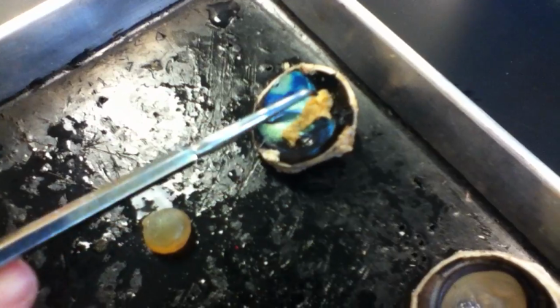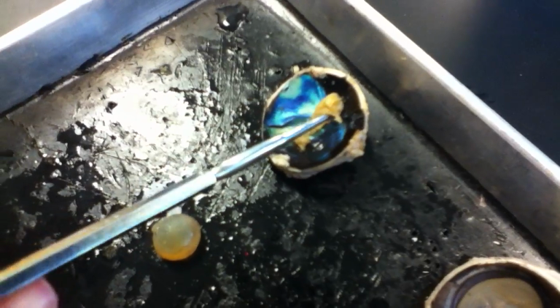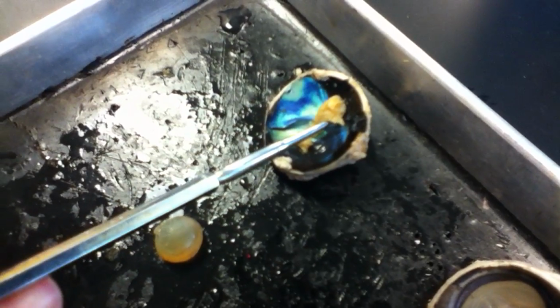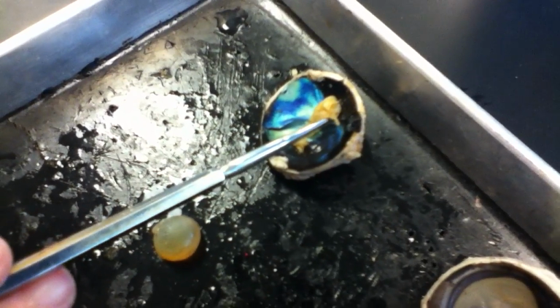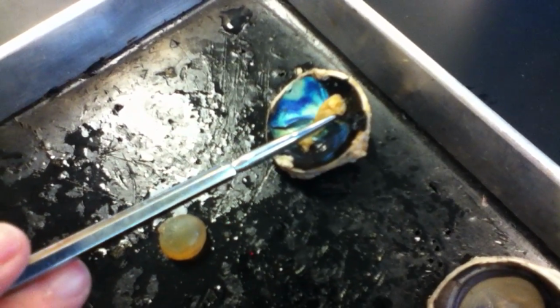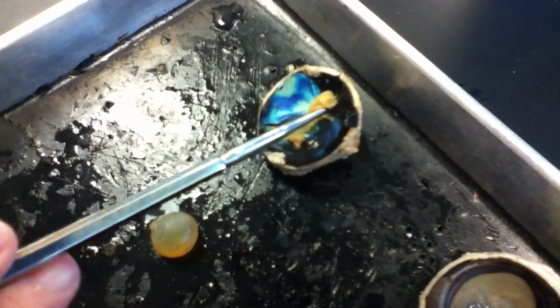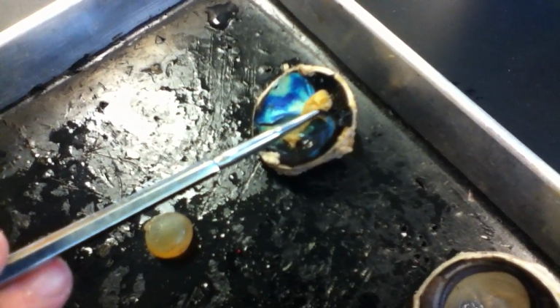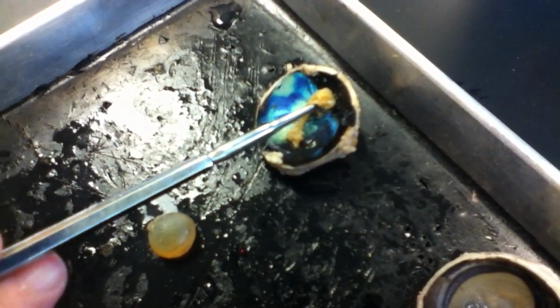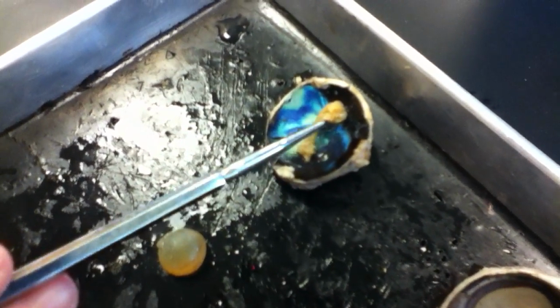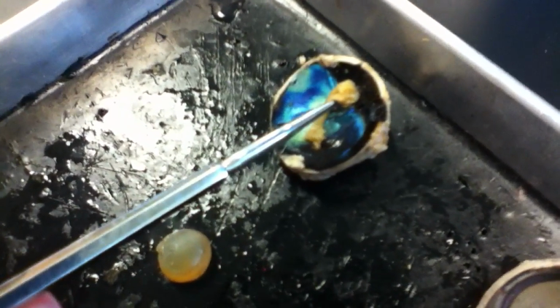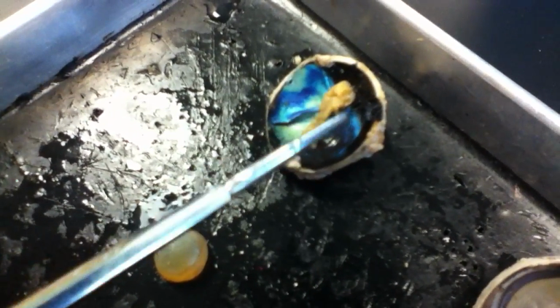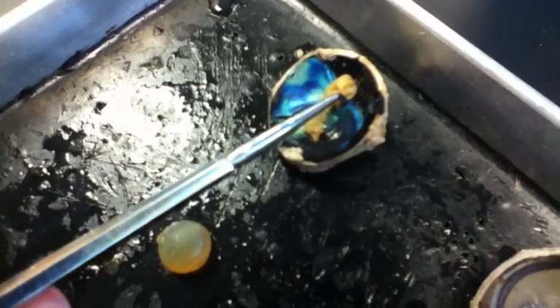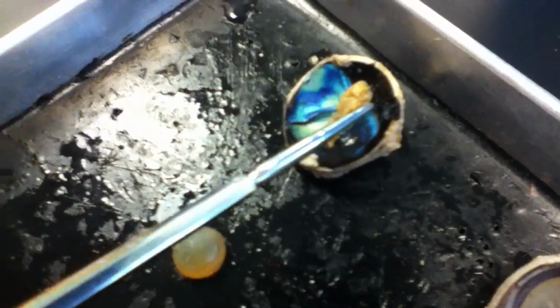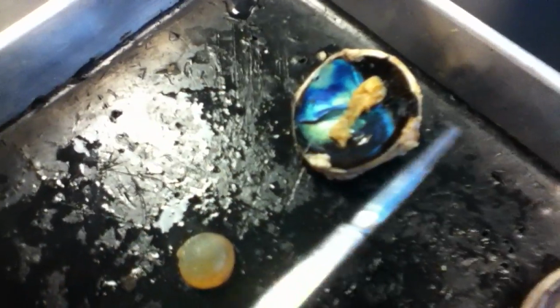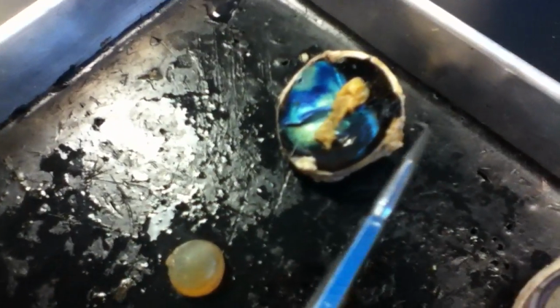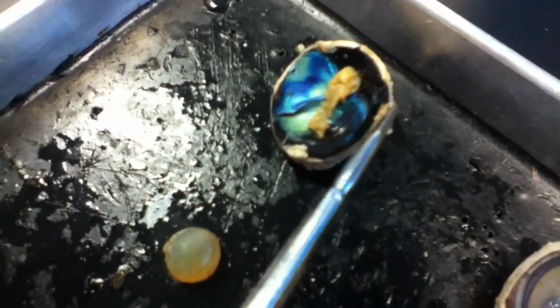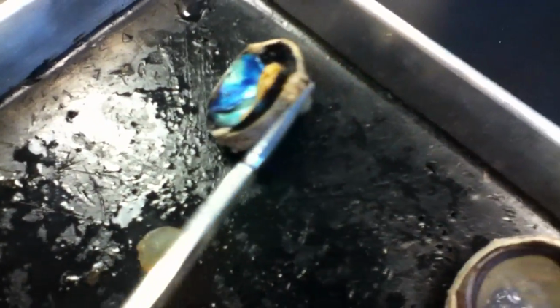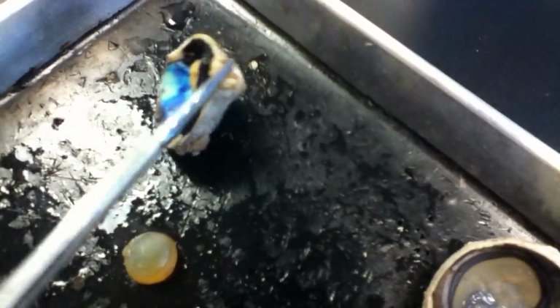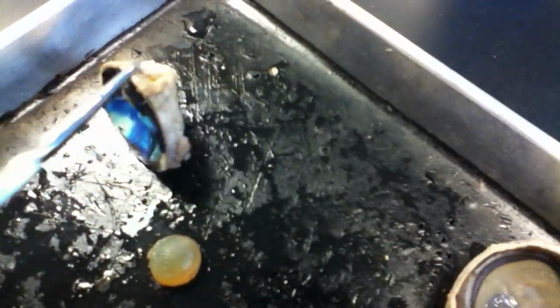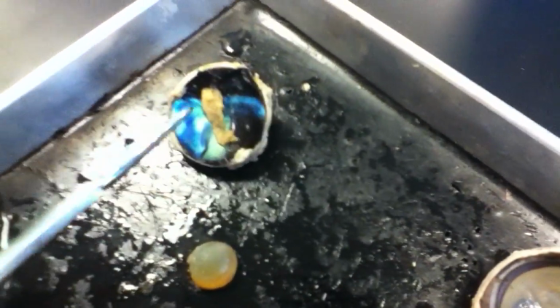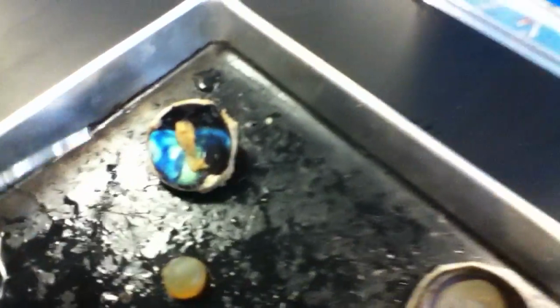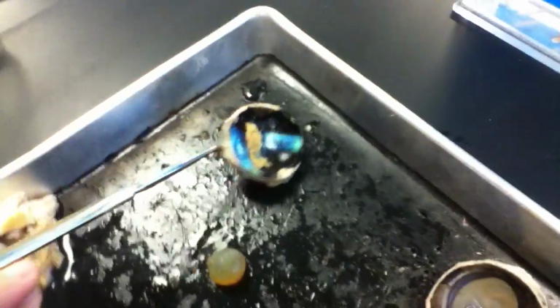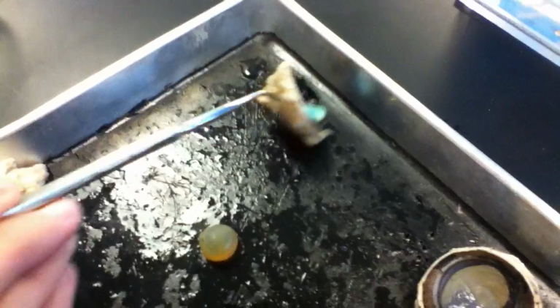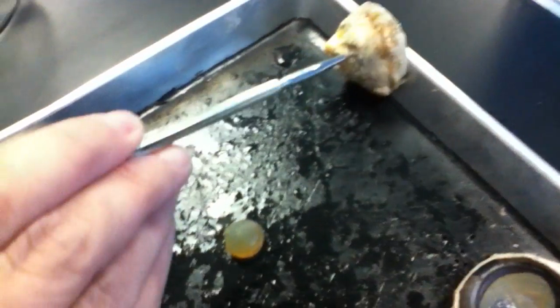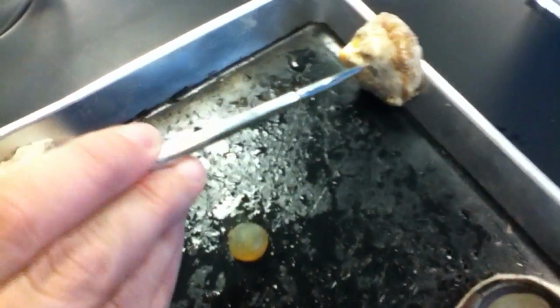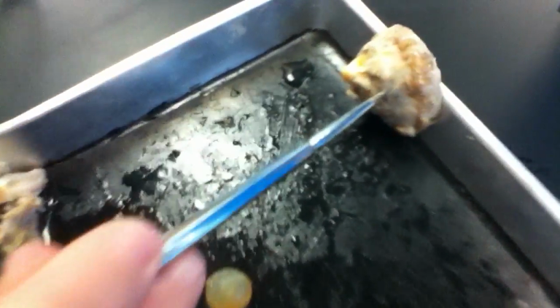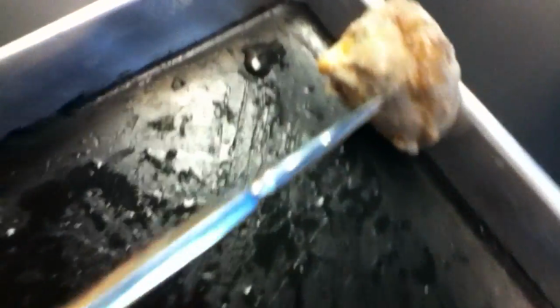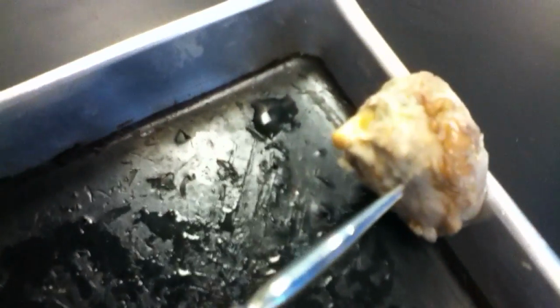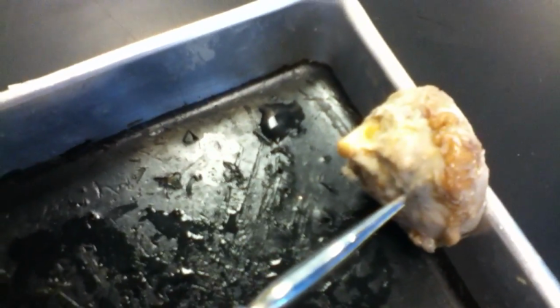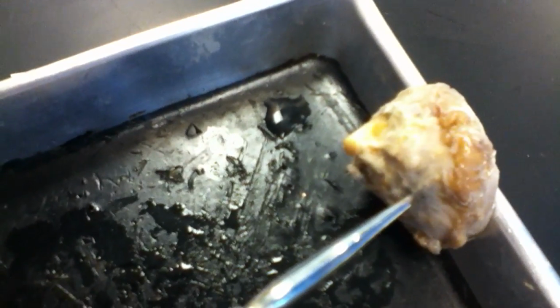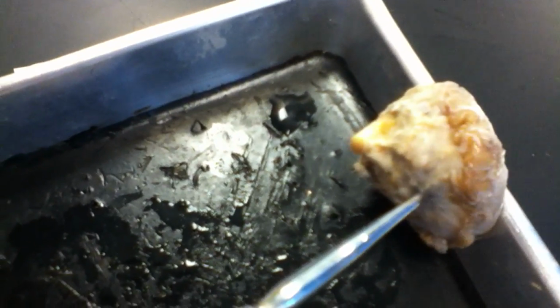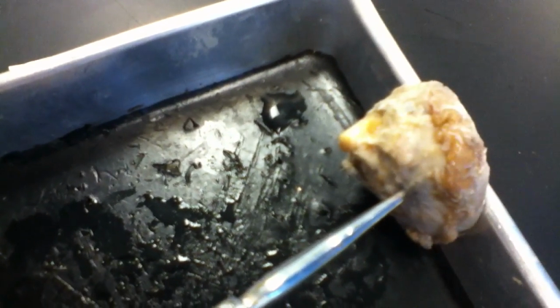This is the optic nerve. The optic disc is right here and you can see it from the back. That's the optic nerve coming out the back of the eye.